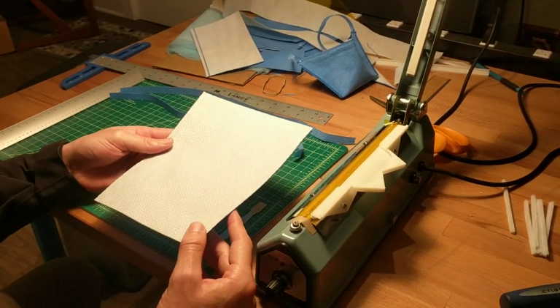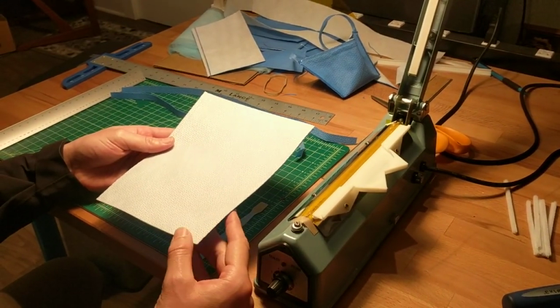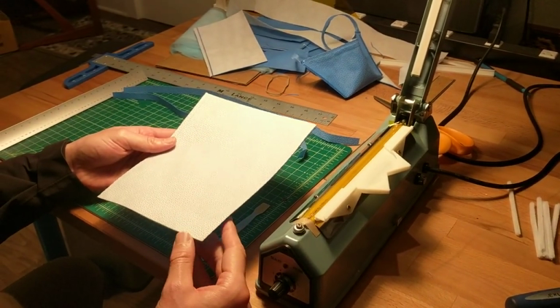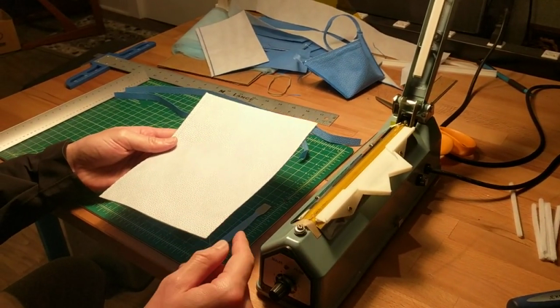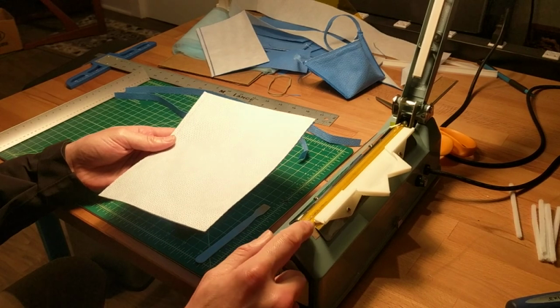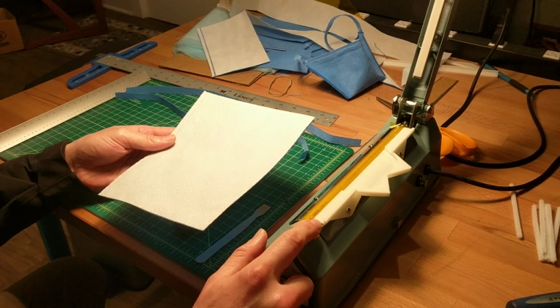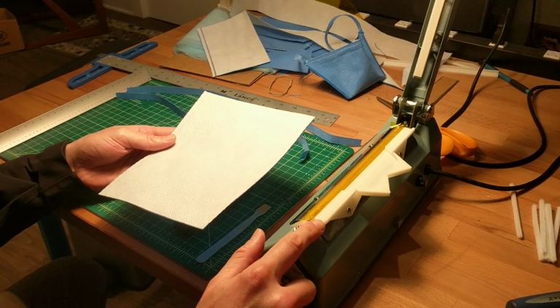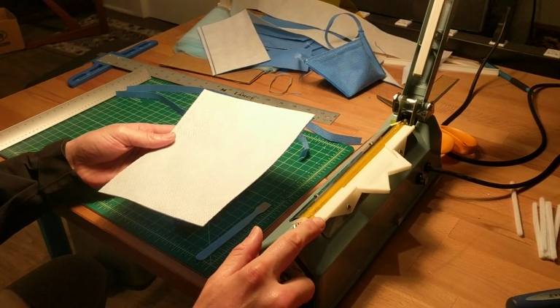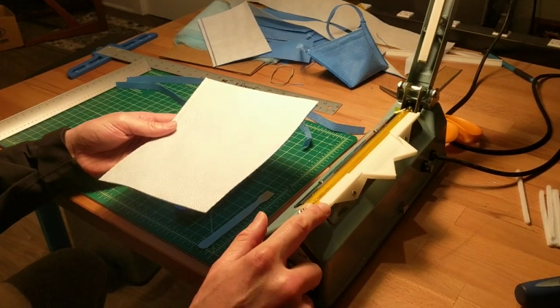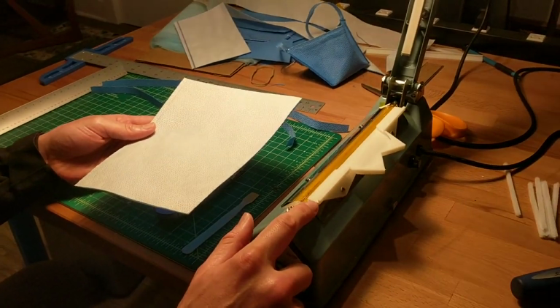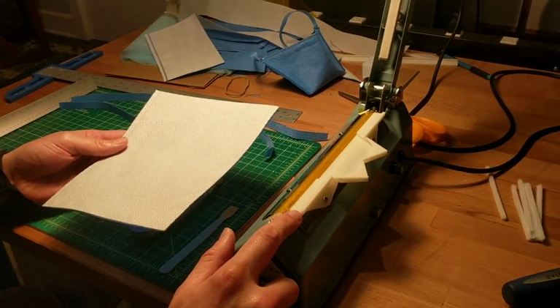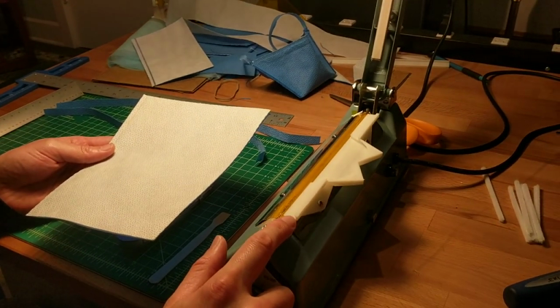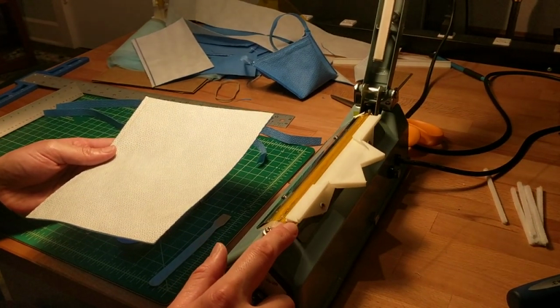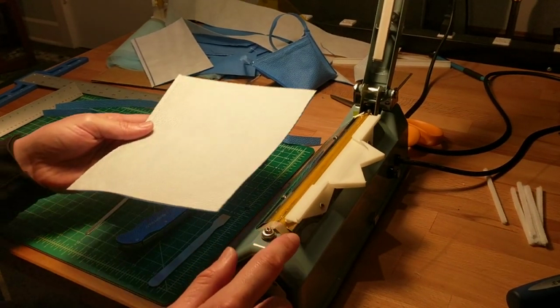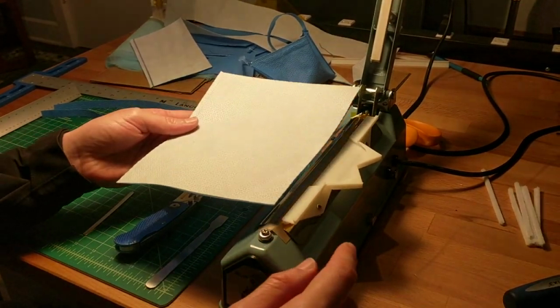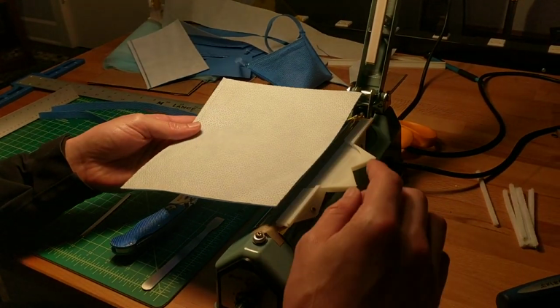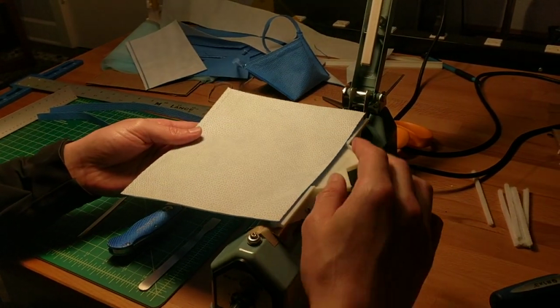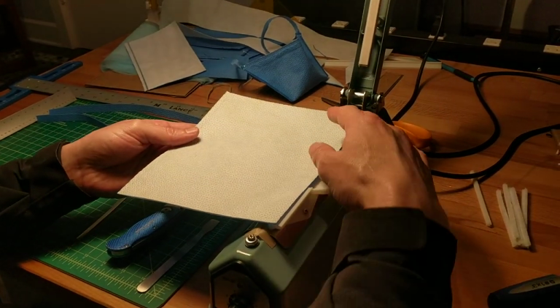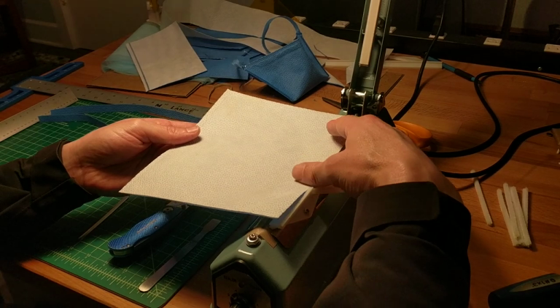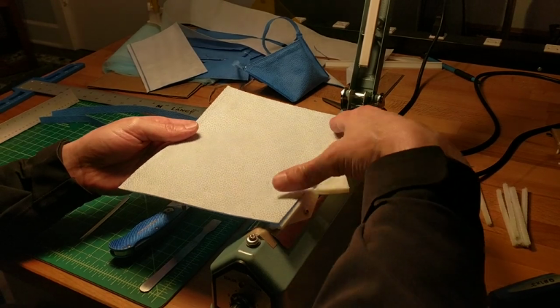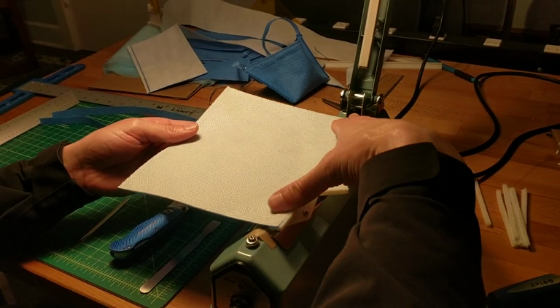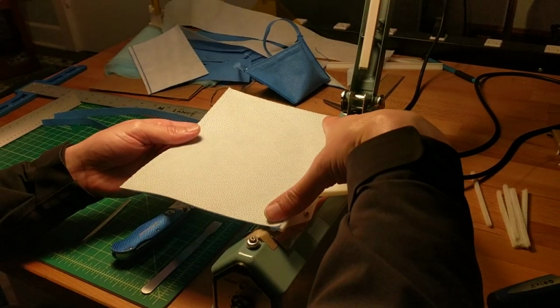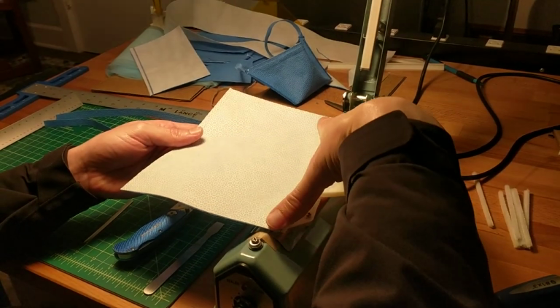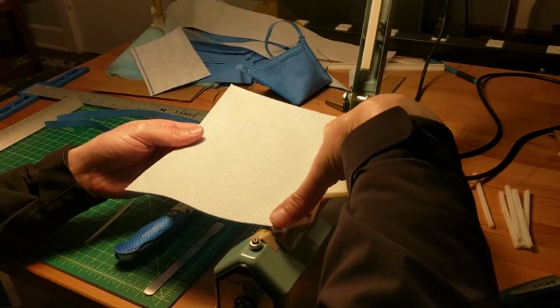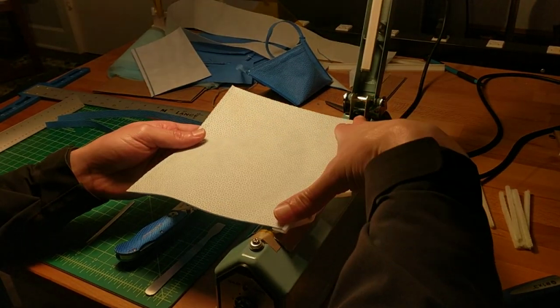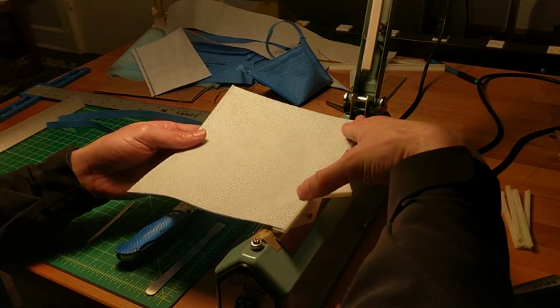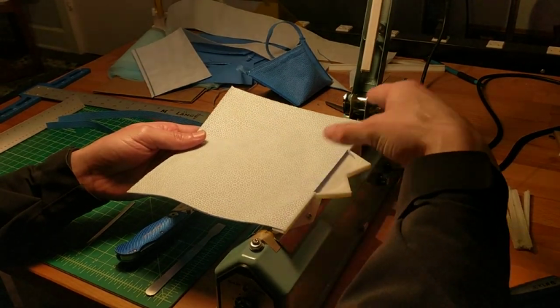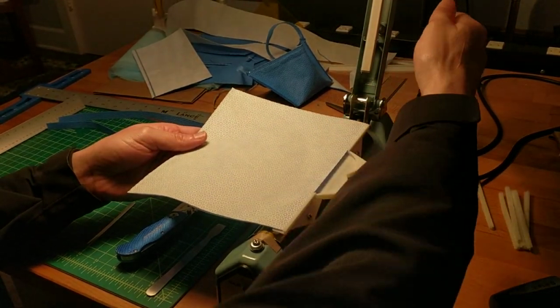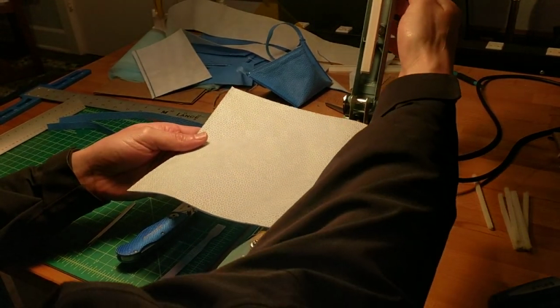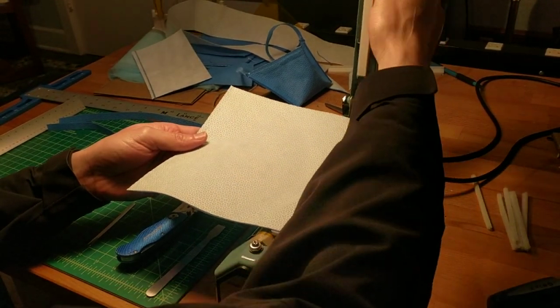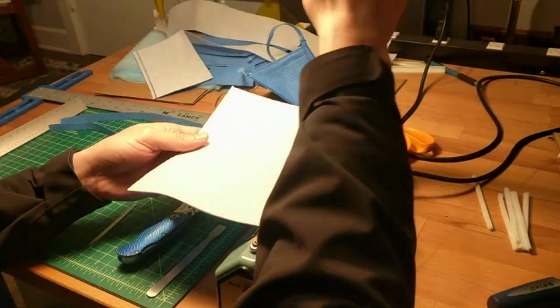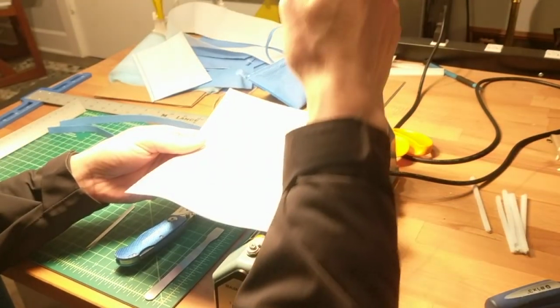You're going to put in the second seam using this setback shelf, because we're going to set this seam back from the edge a little bit — this is going to be where we put our nose stiffener.